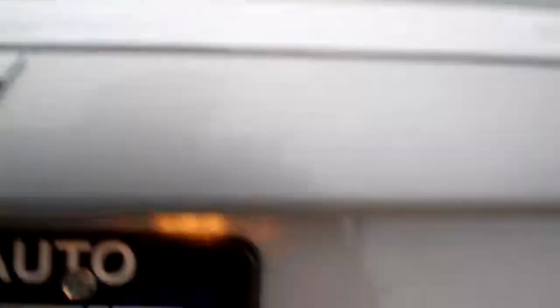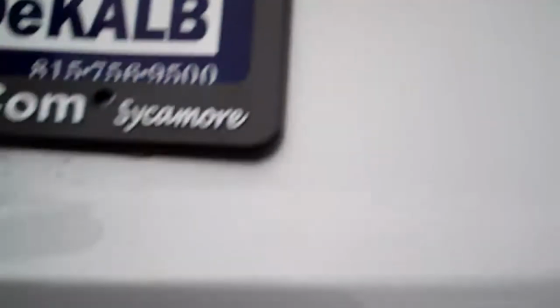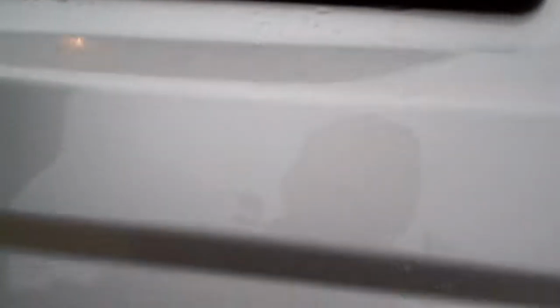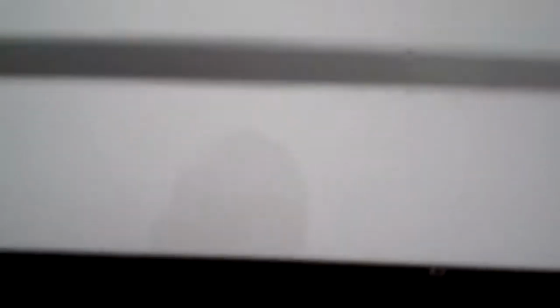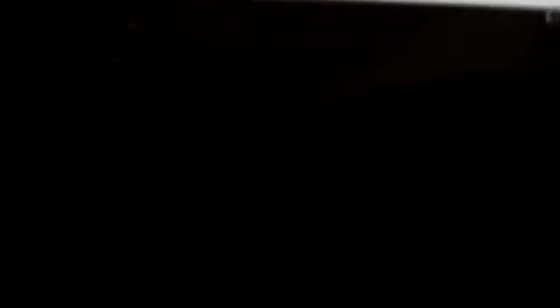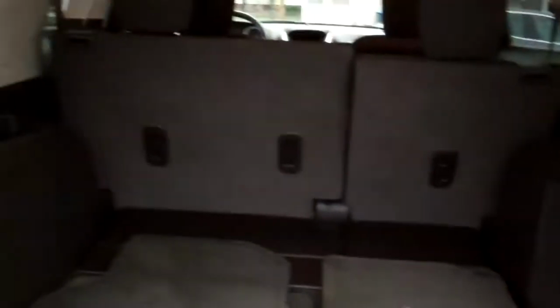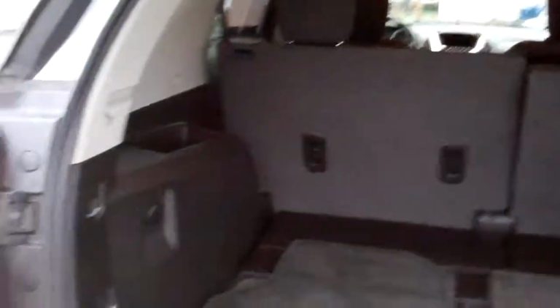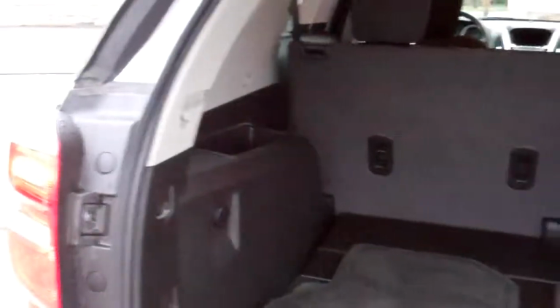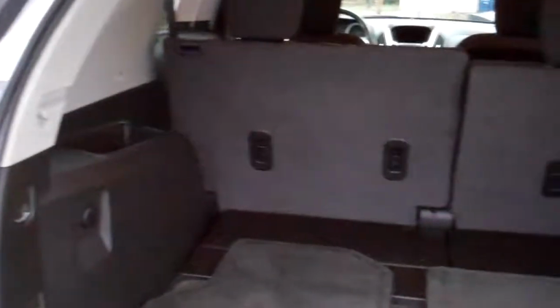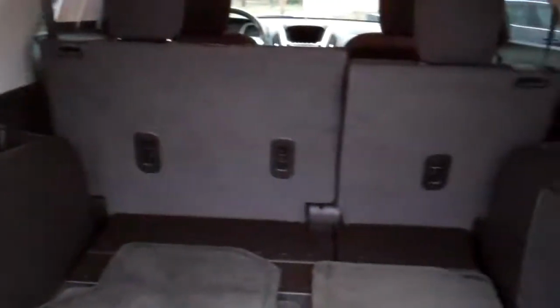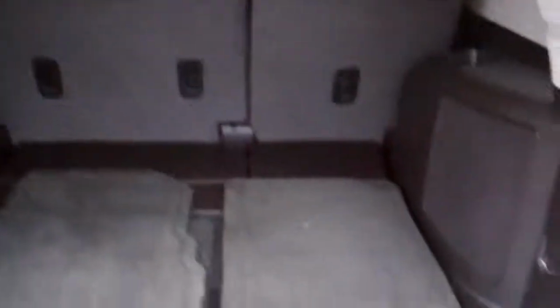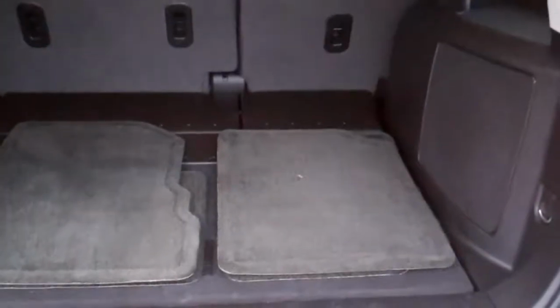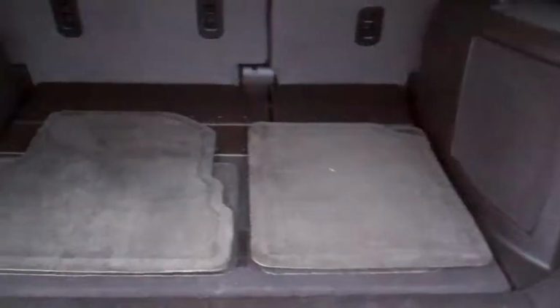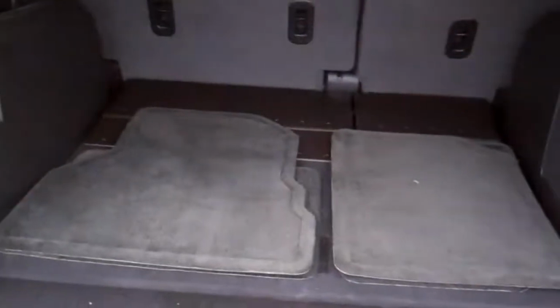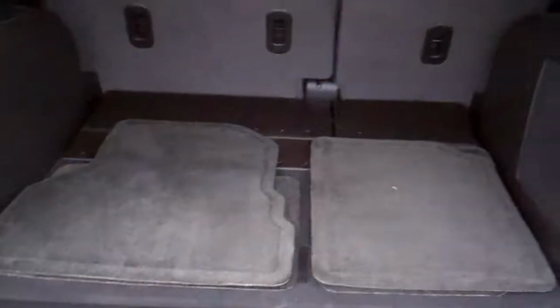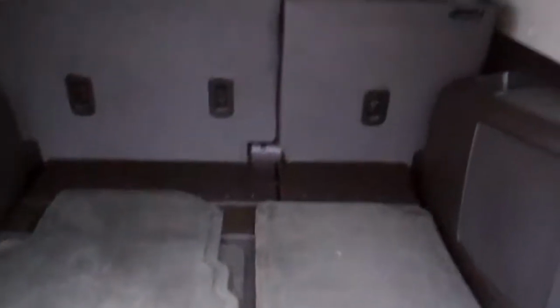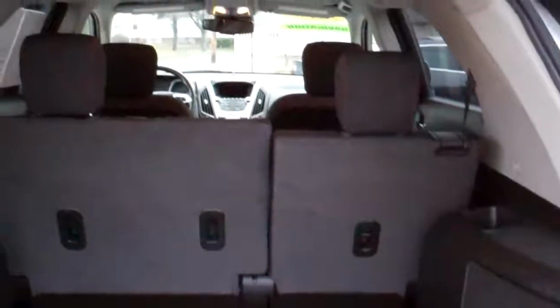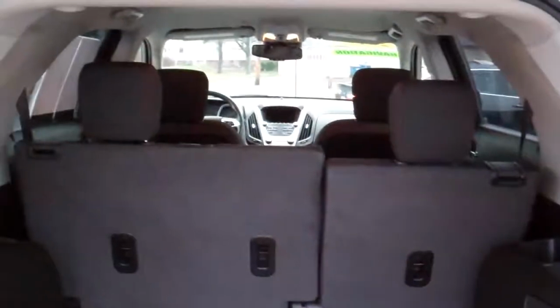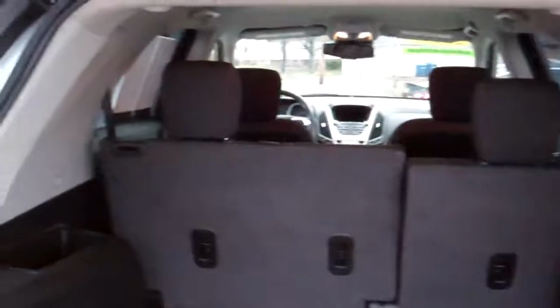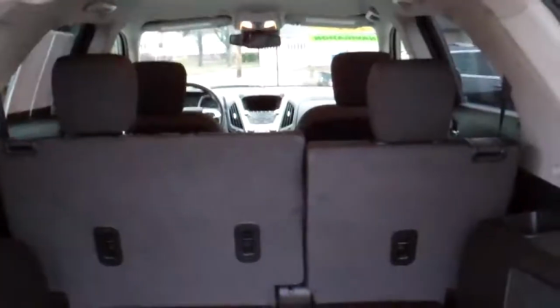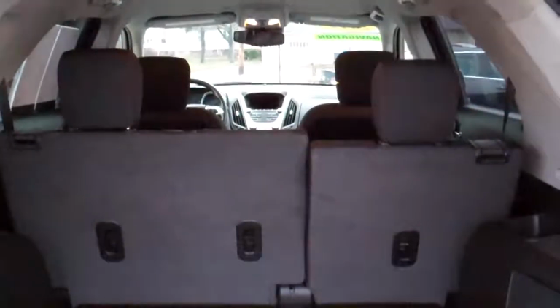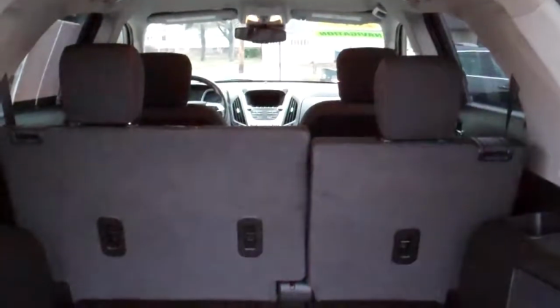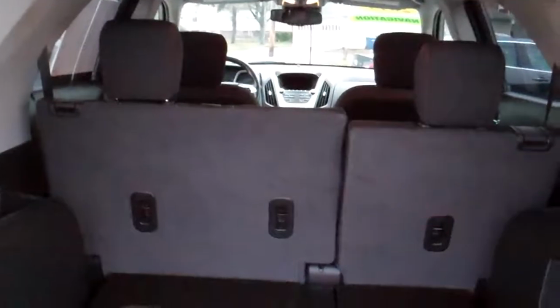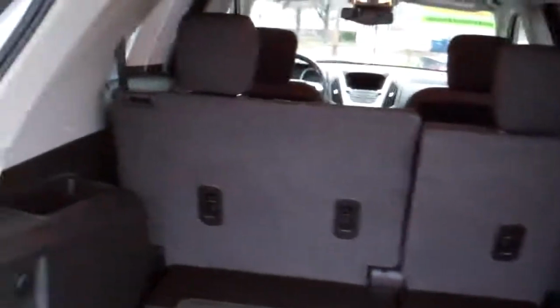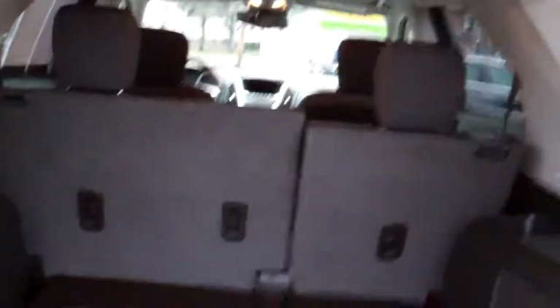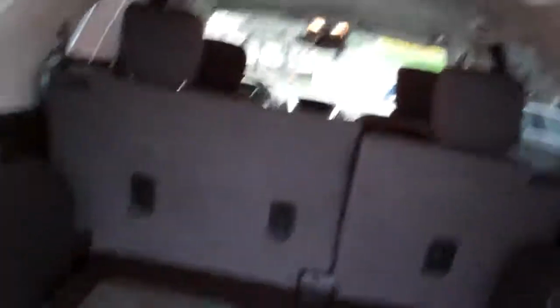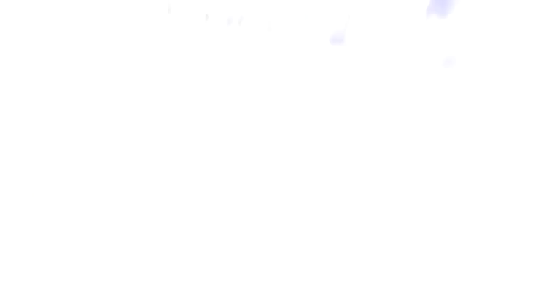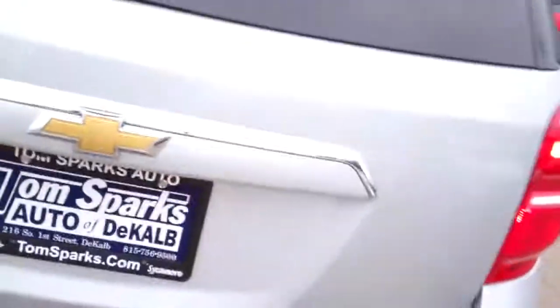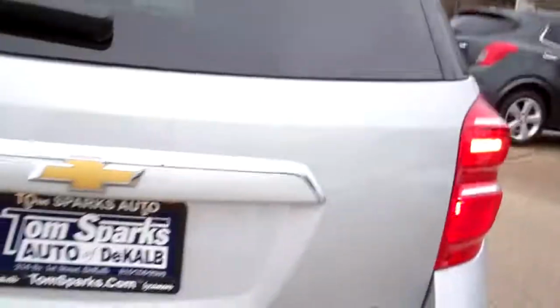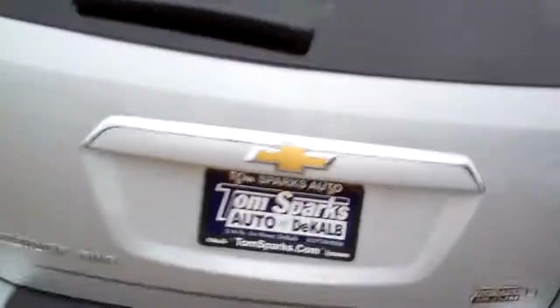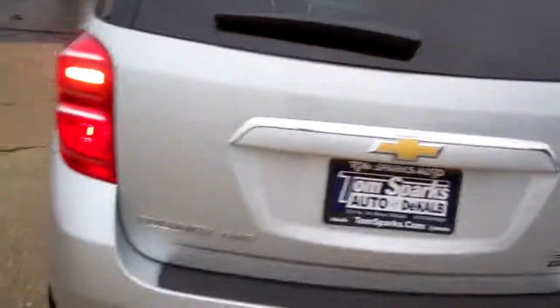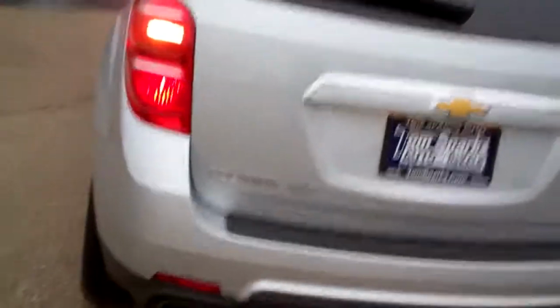Easy lift gate, good room back here. You got floor mats that come with the vehicle too. Those seats will fold down one at a time, so if you need to put more items in there, you can still have a back seat if you need to.